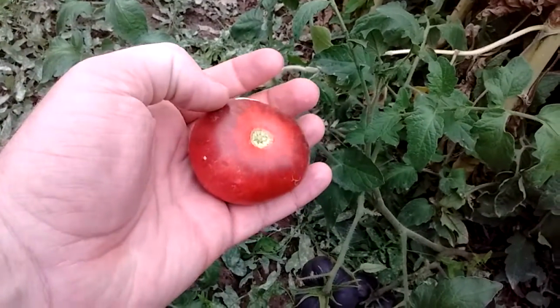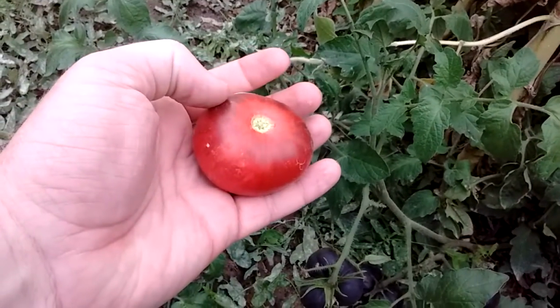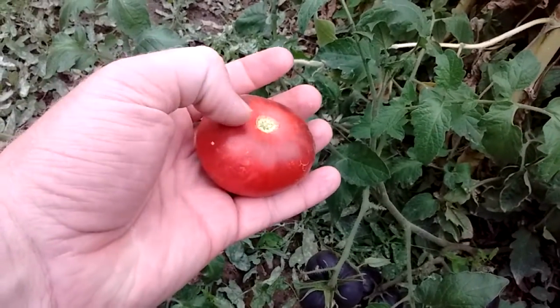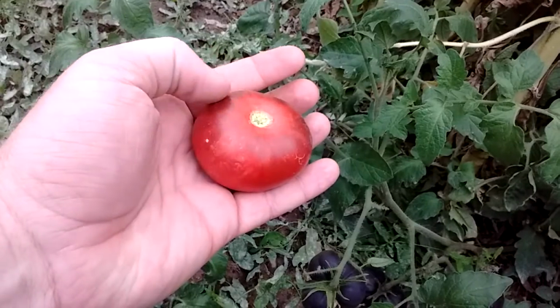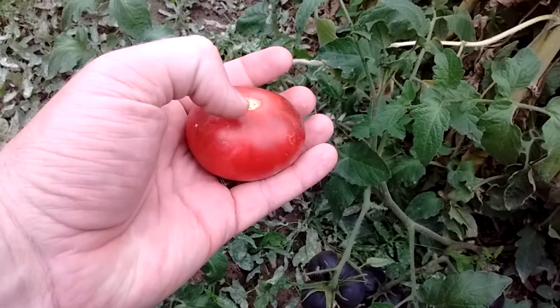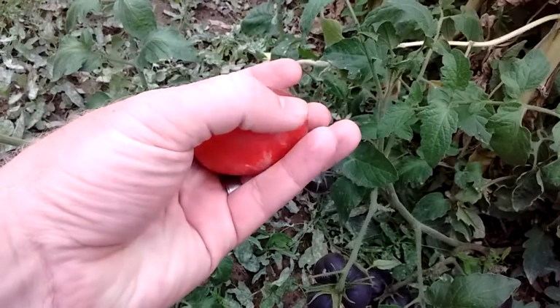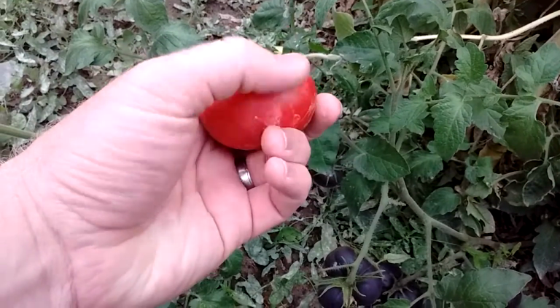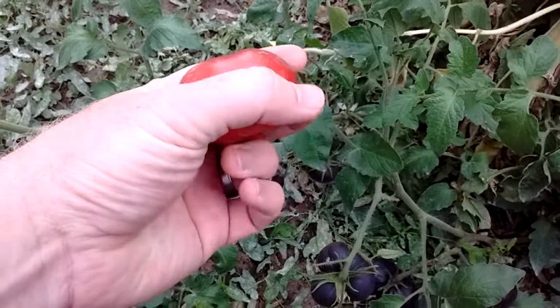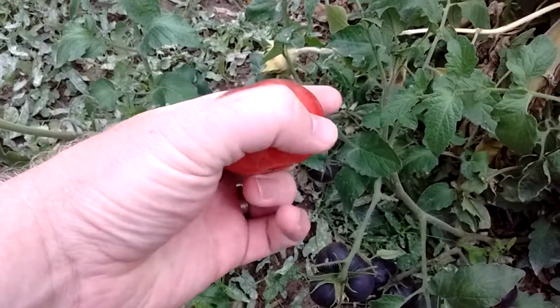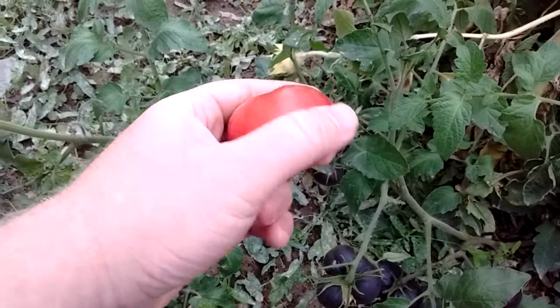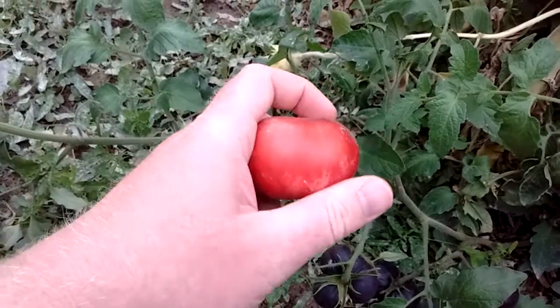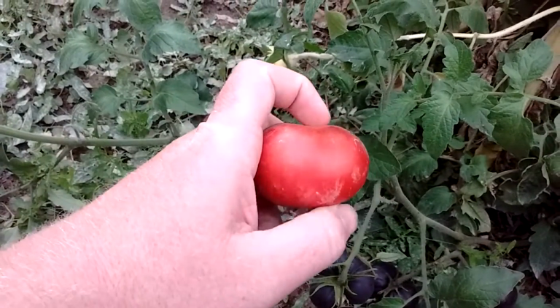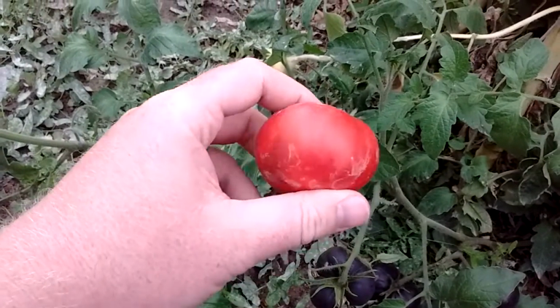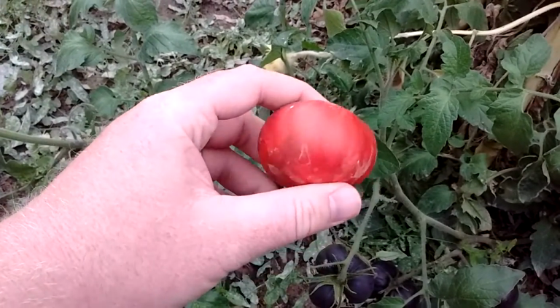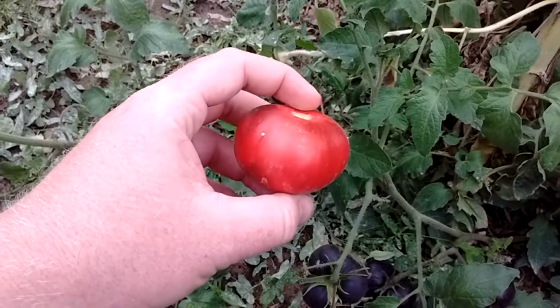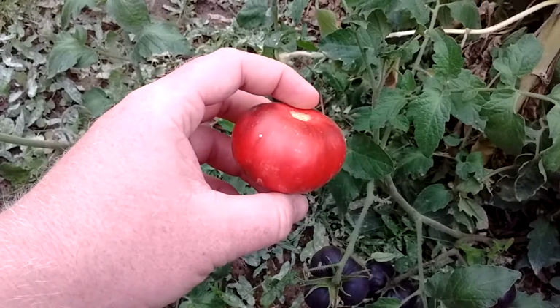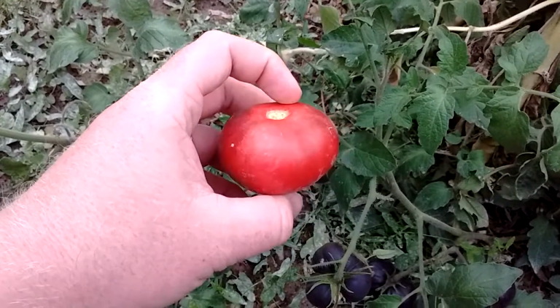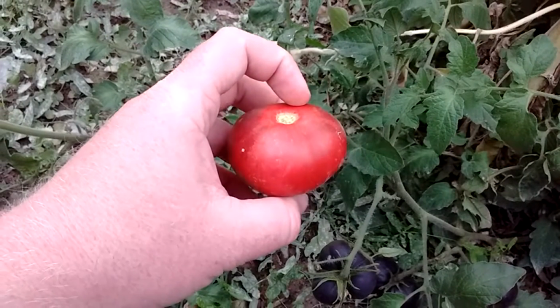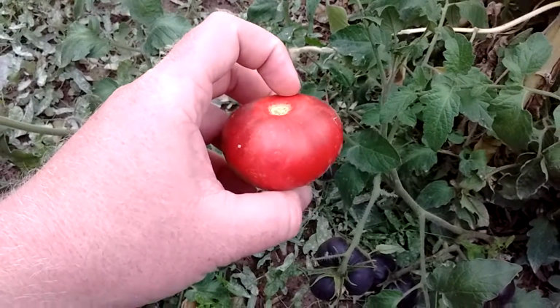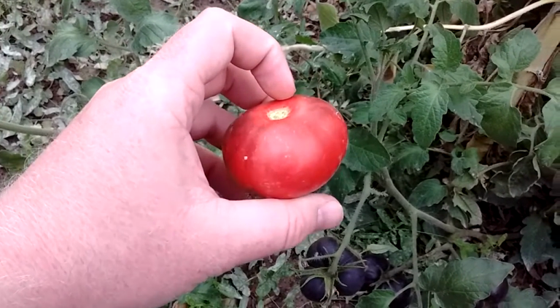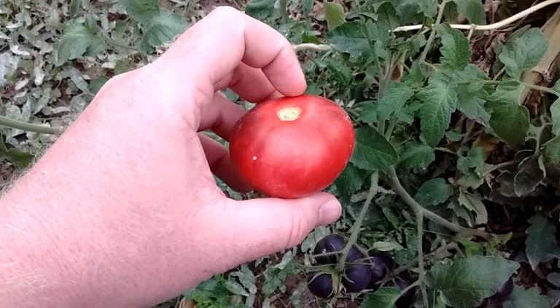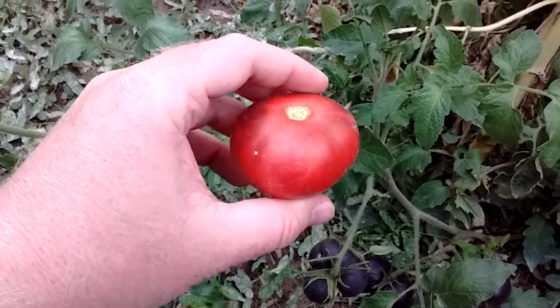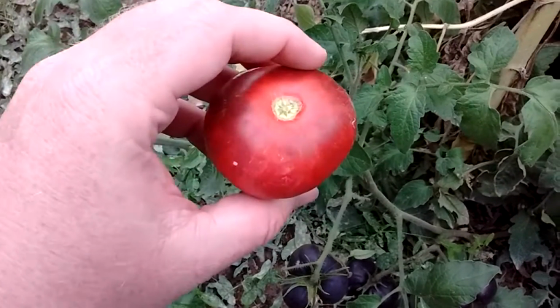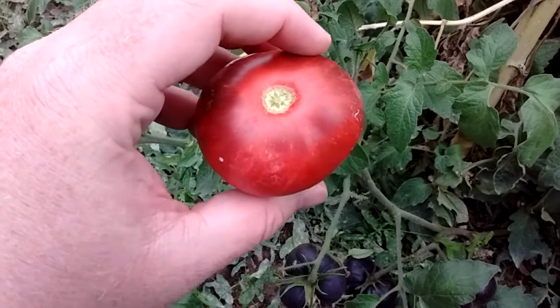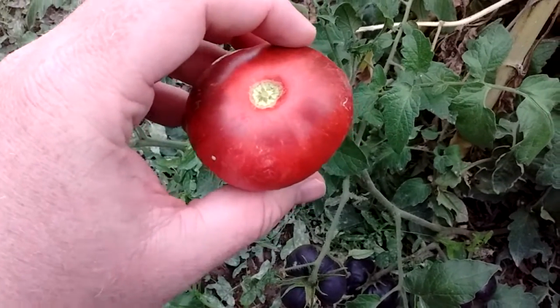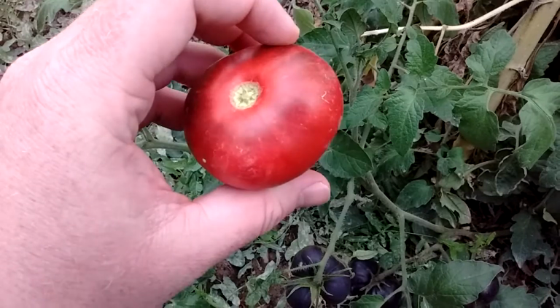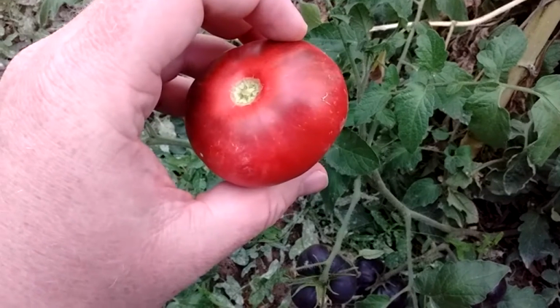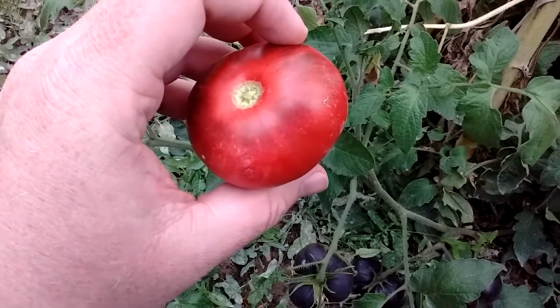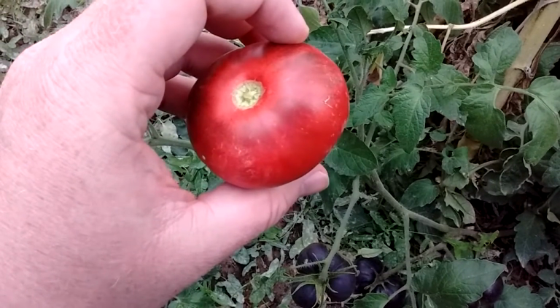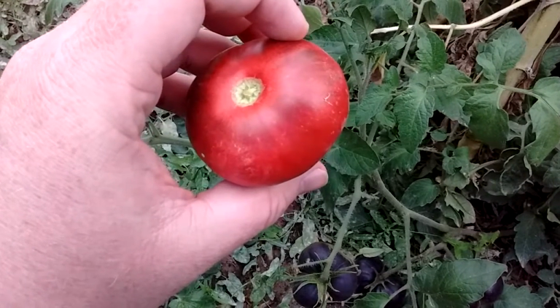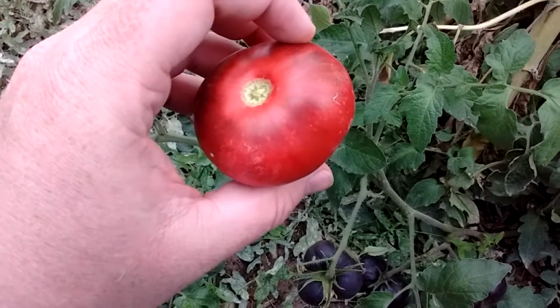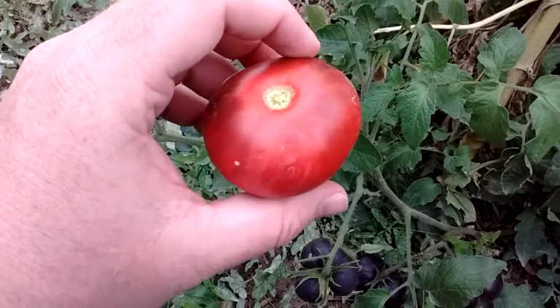You can still see some black on it, but this is what they look like — a Black Beauty tomato. They go green to black to red, and you can still see there's some shade of black on this tomato.